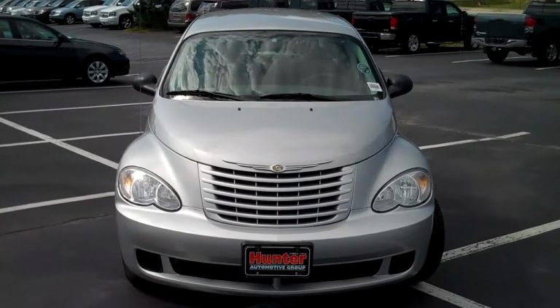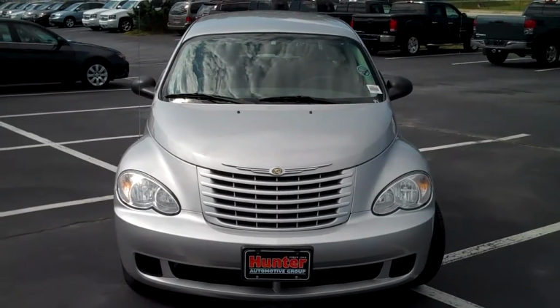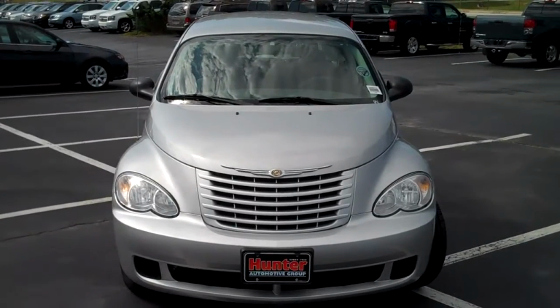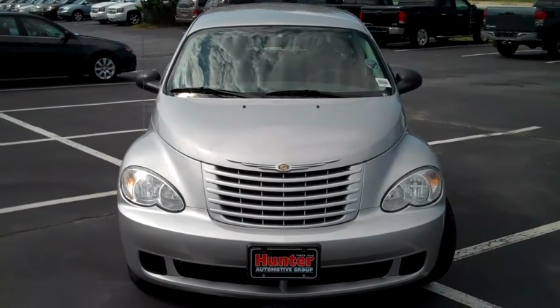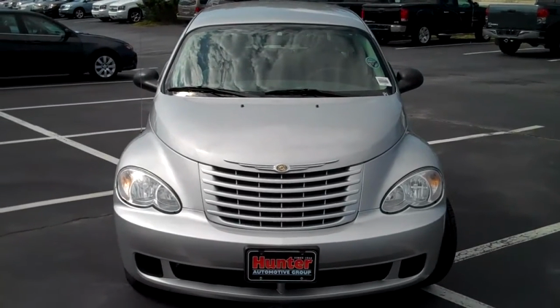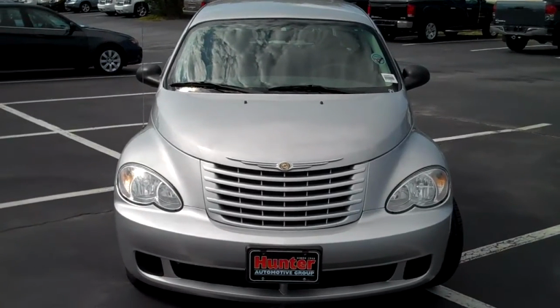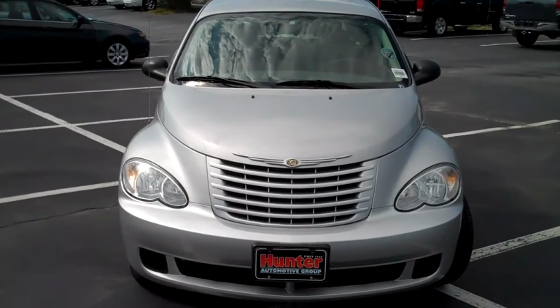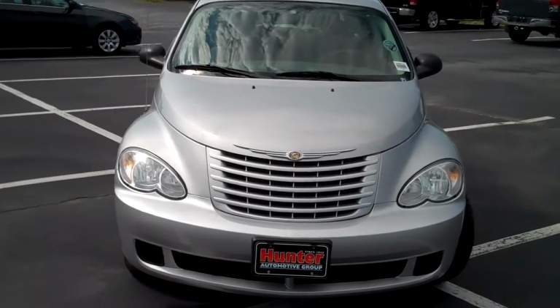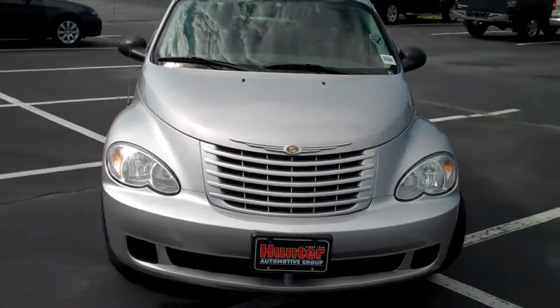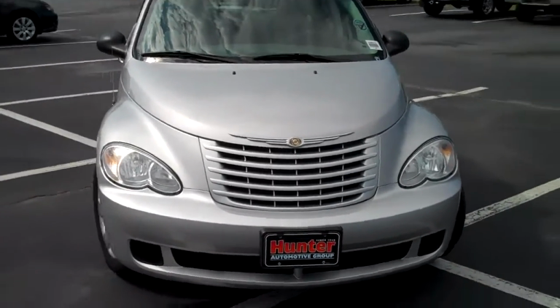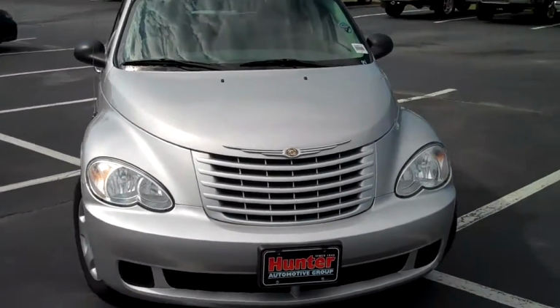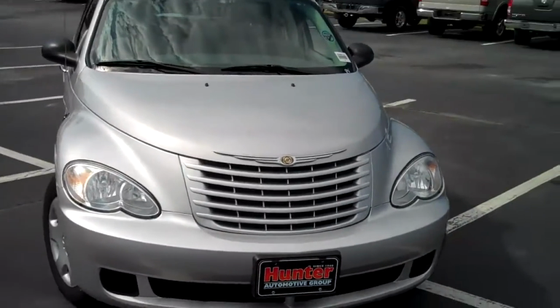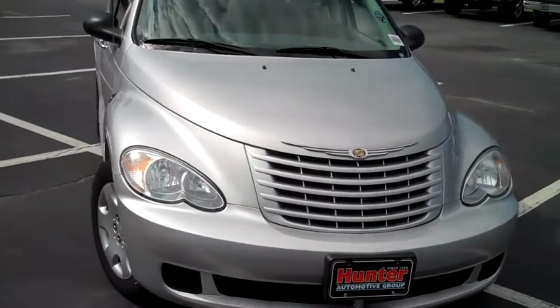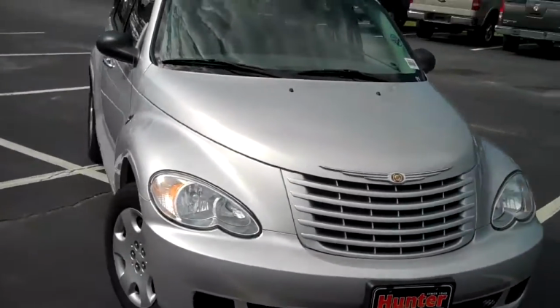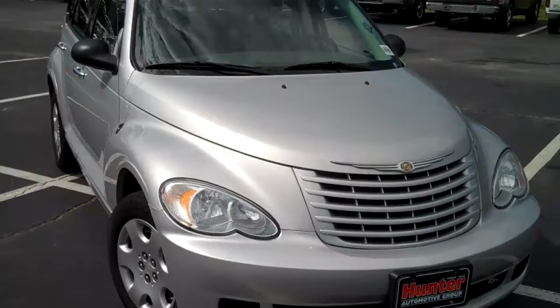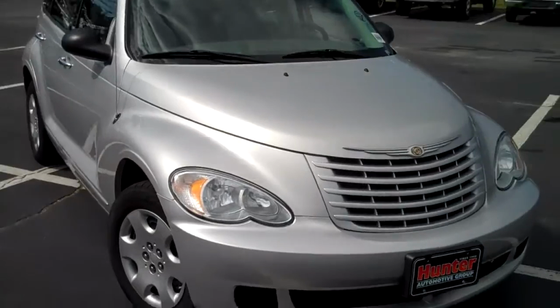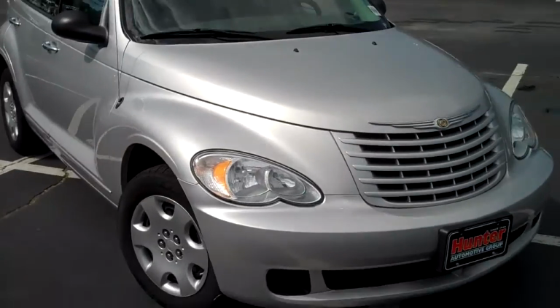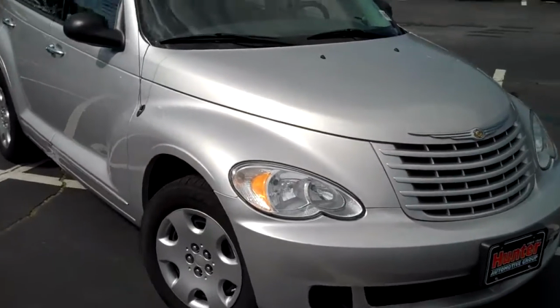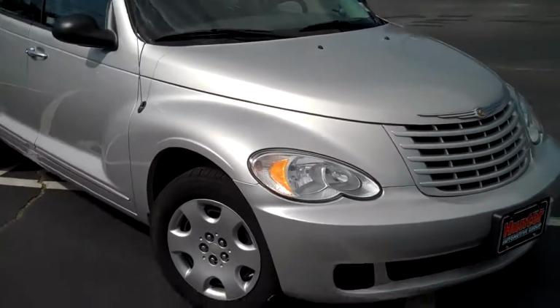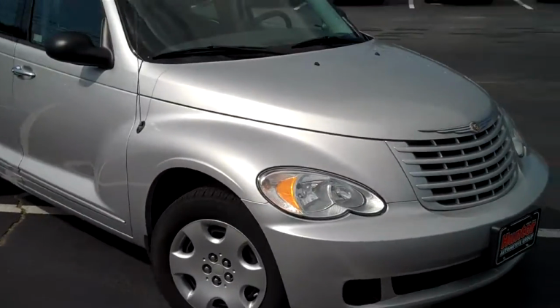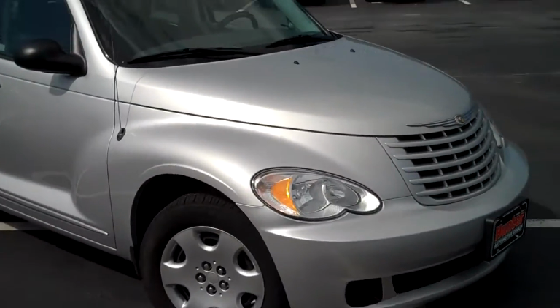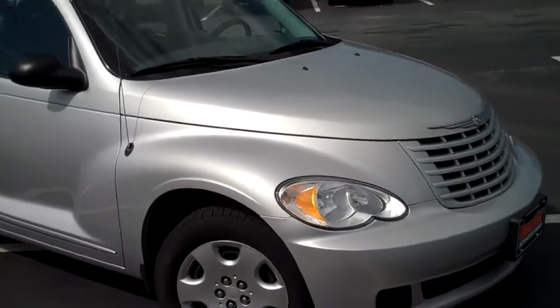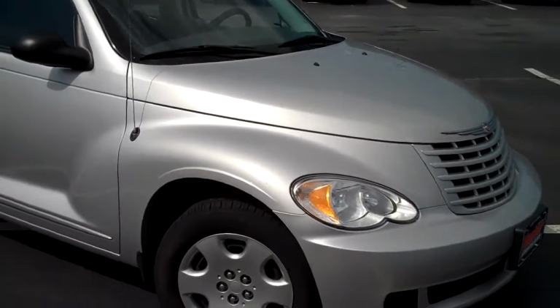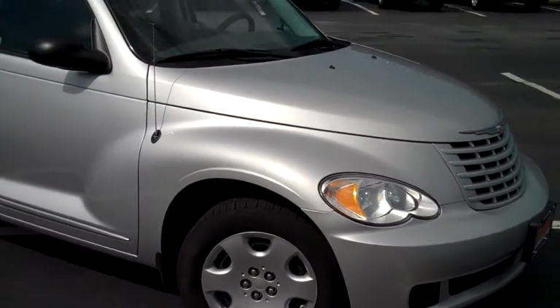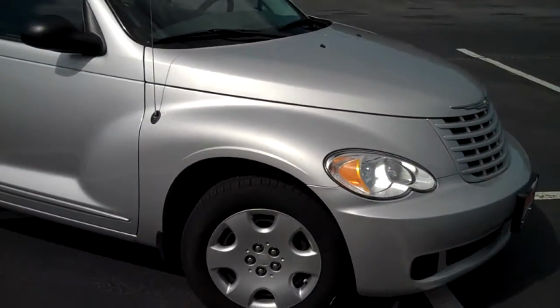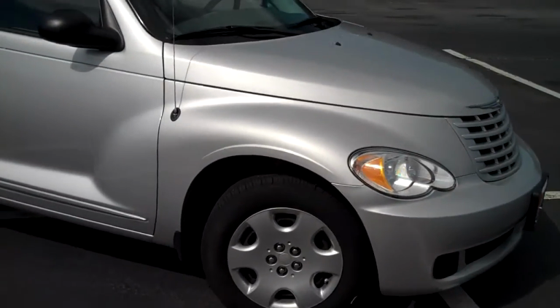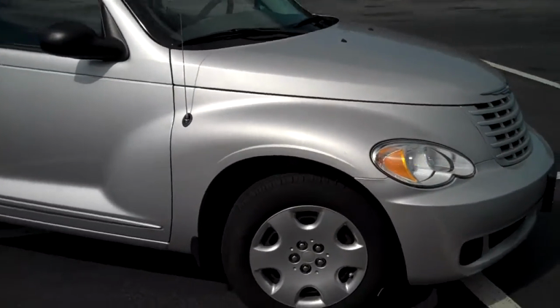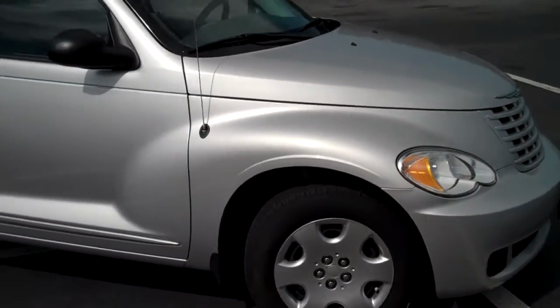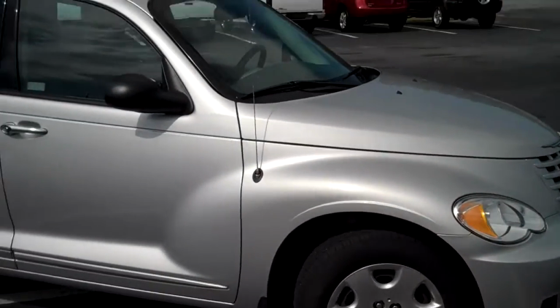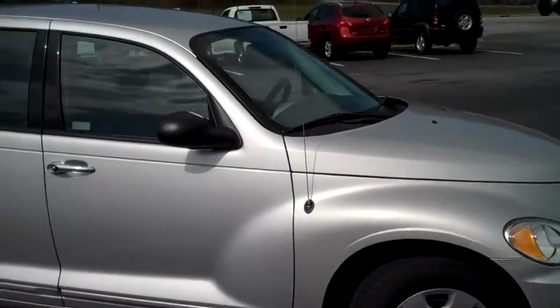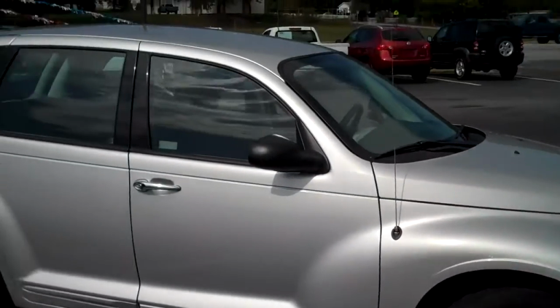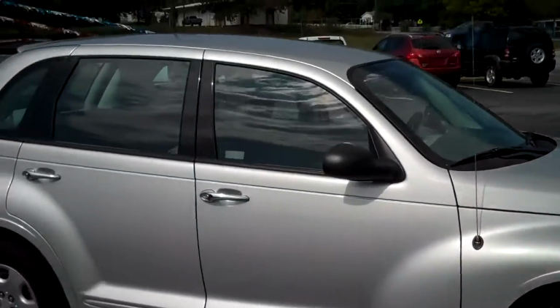This is a 2009 PT Cruiser, sterling silver in color. It's got Goodyear tires with plenty of tread life left to them.